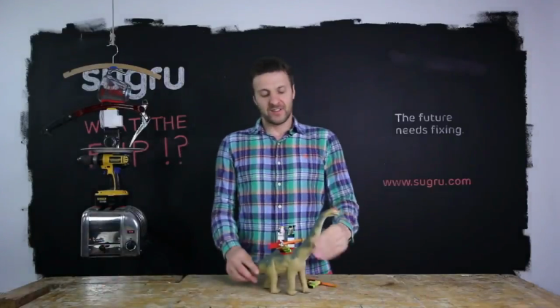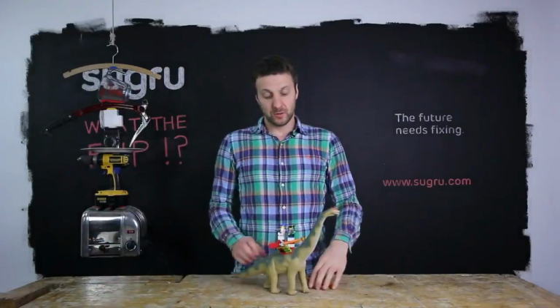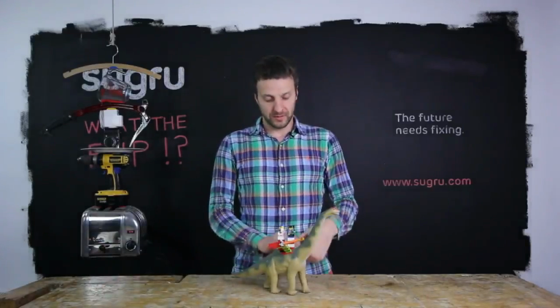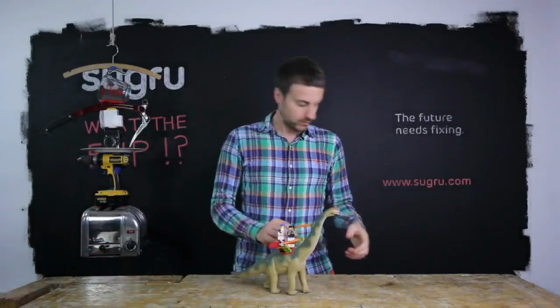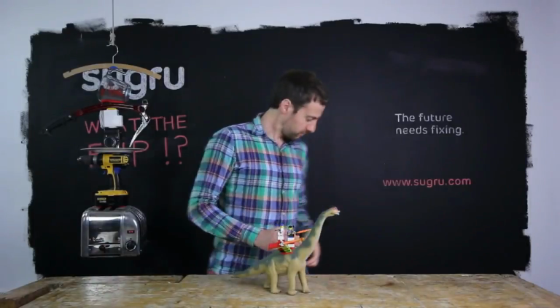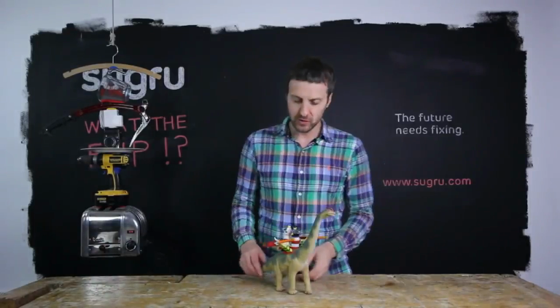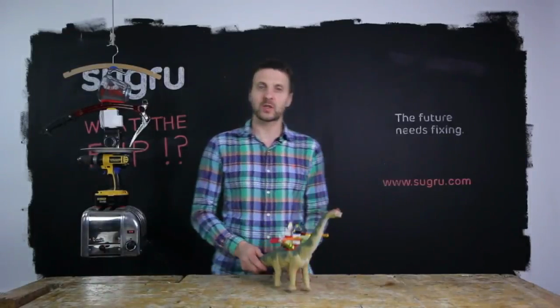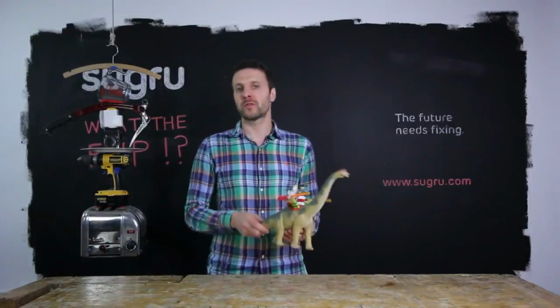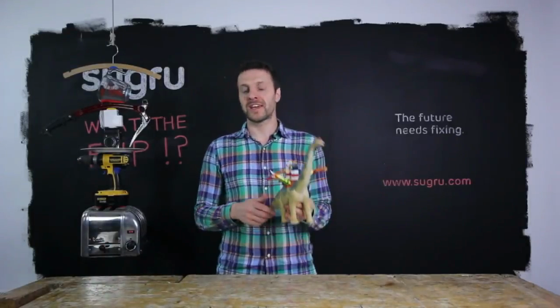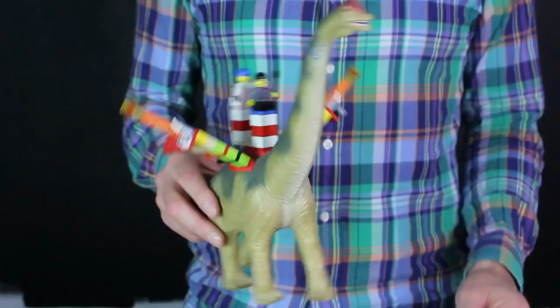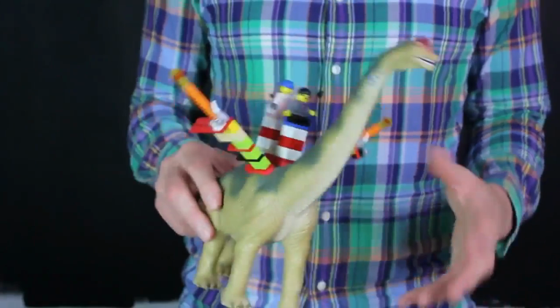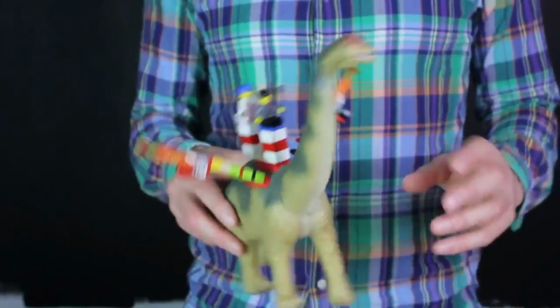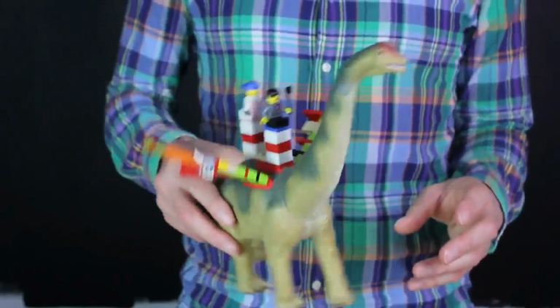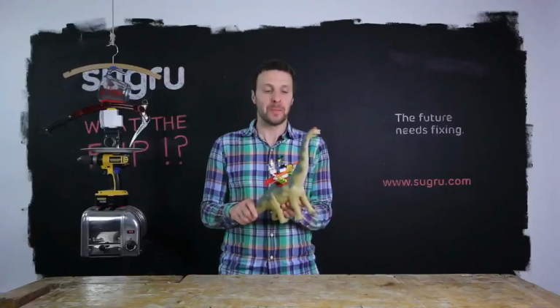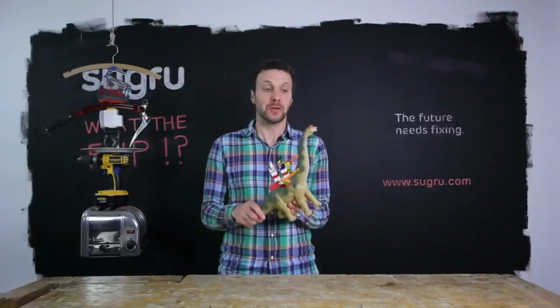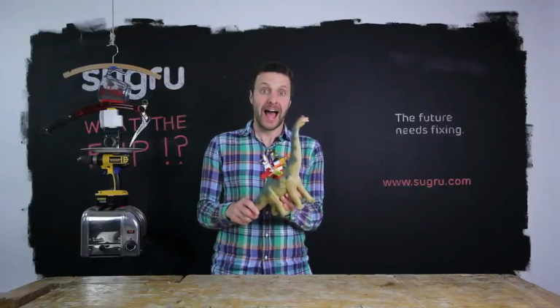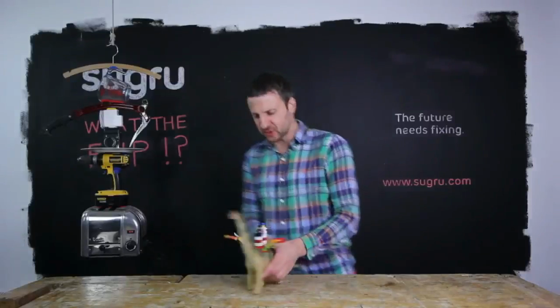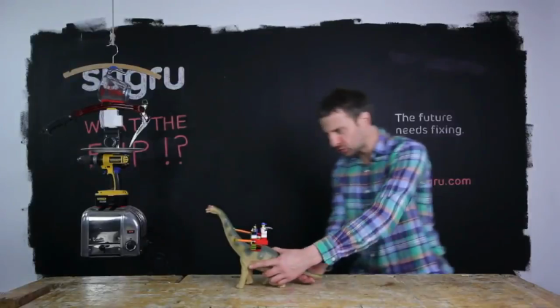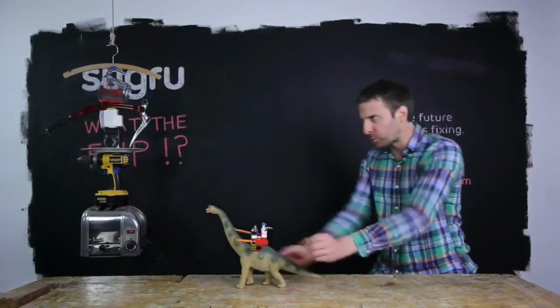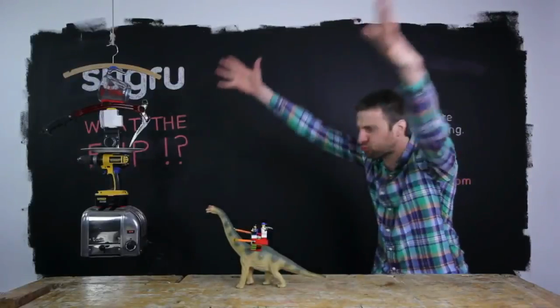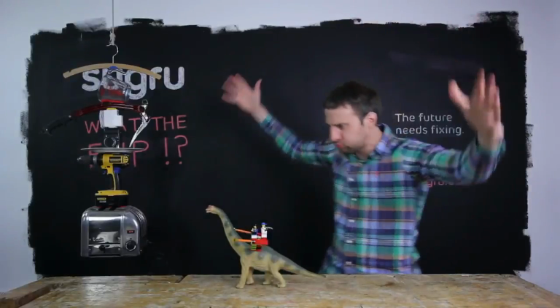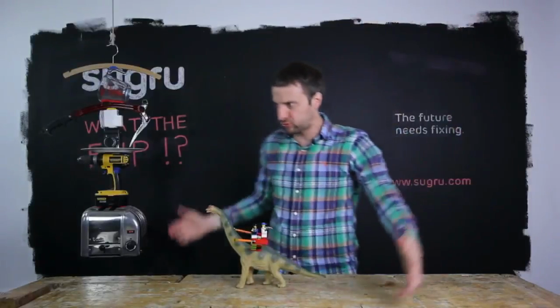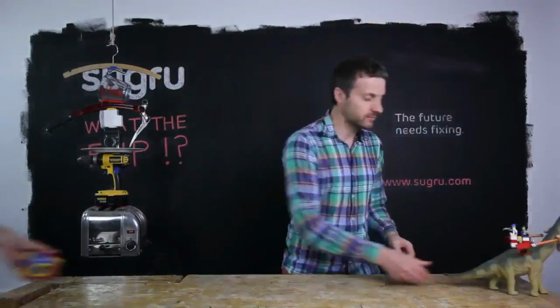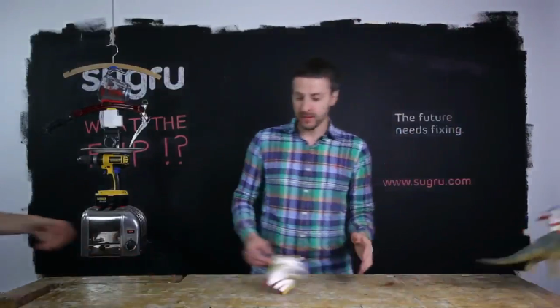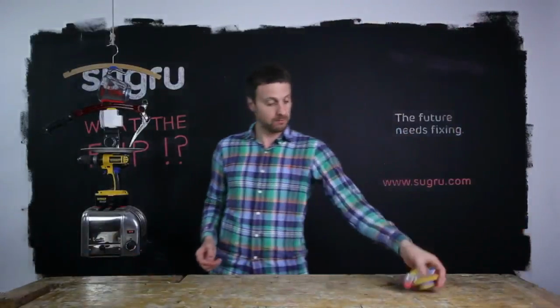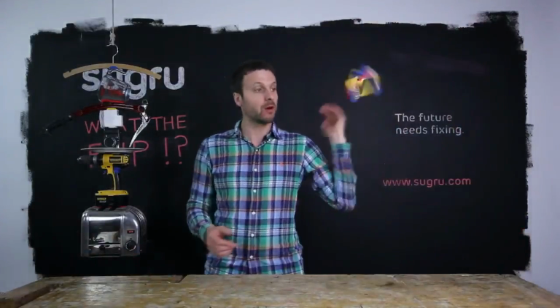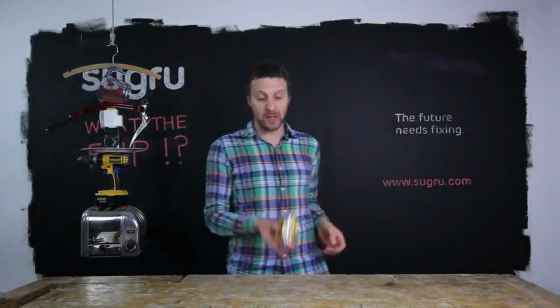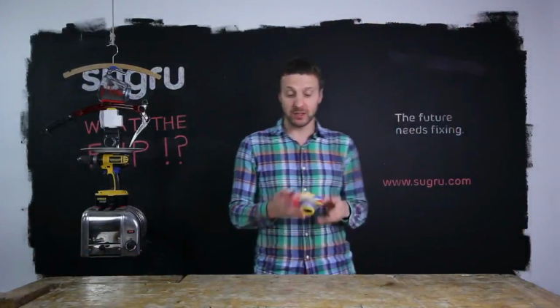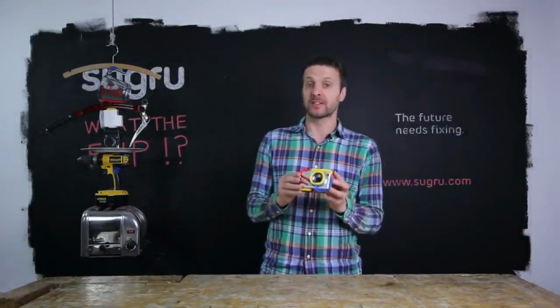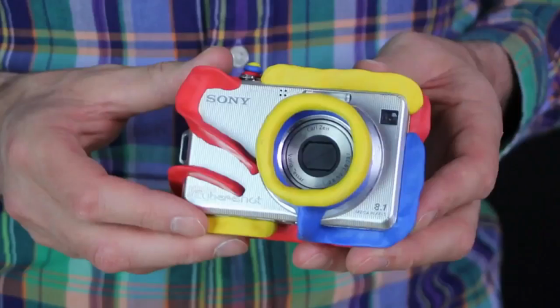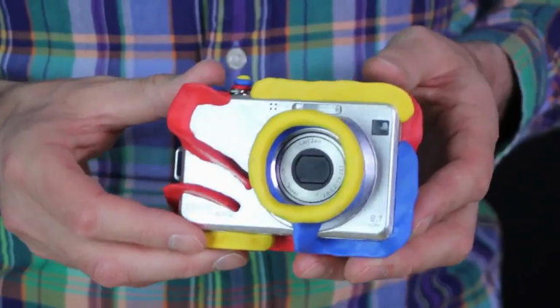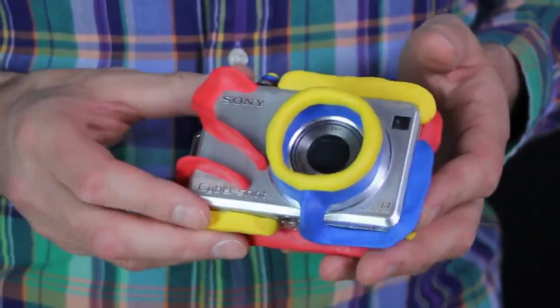Sugru is really cool for making everything Lego compatible, or reimagining products like this kid-proofed camera.